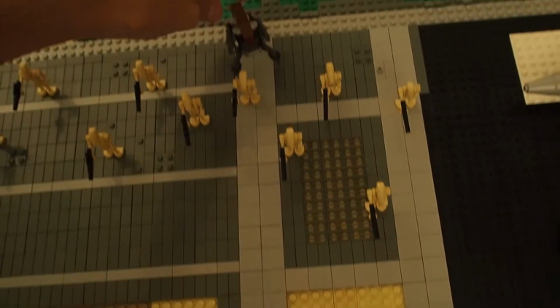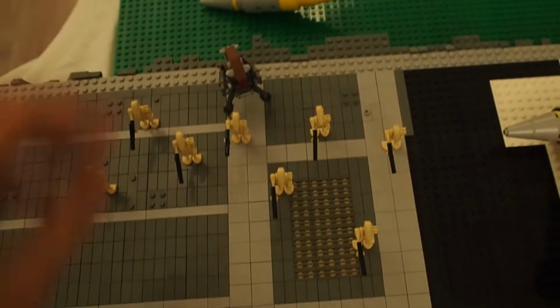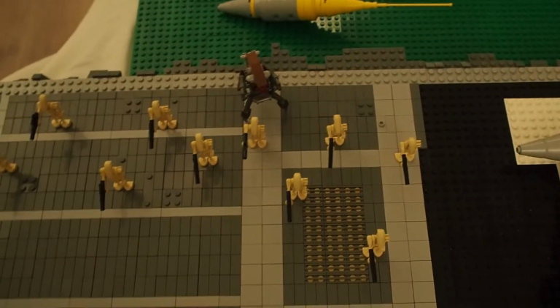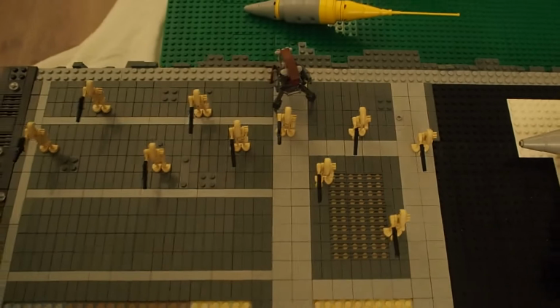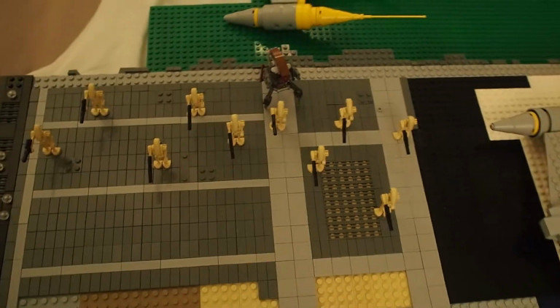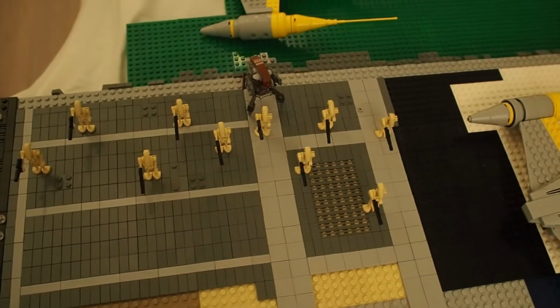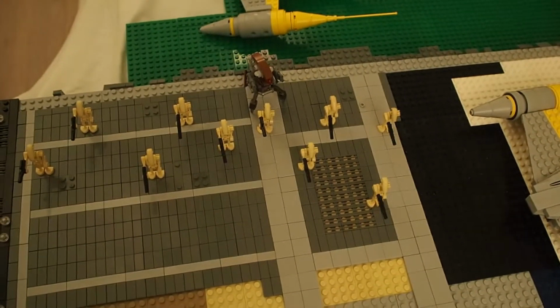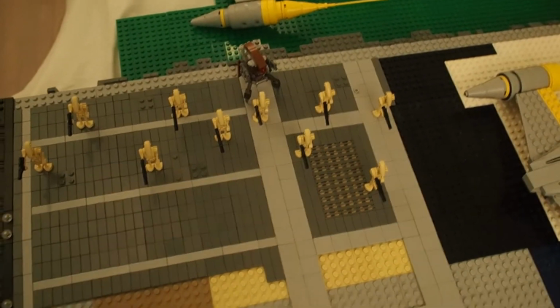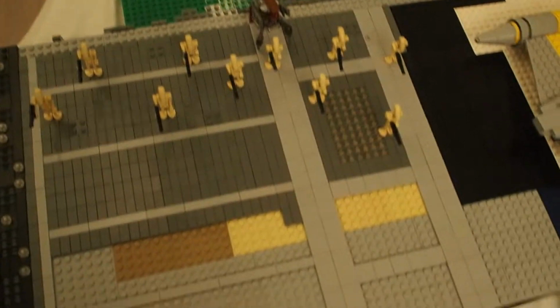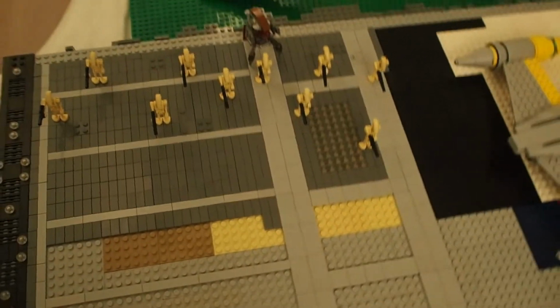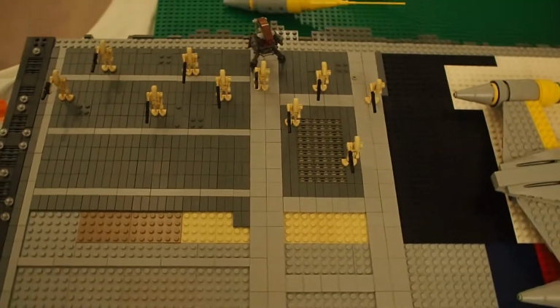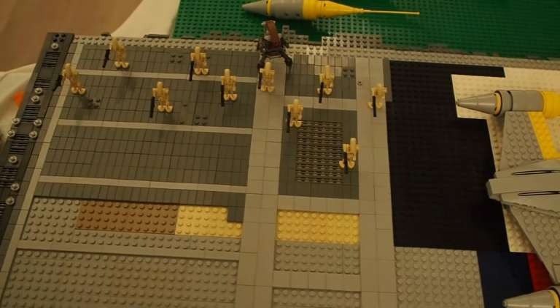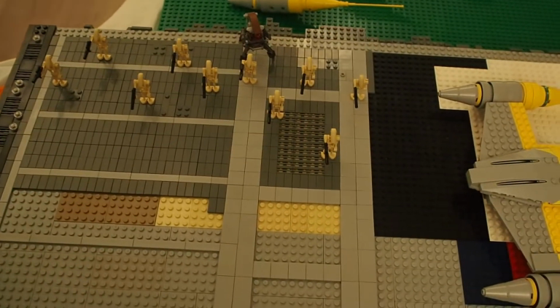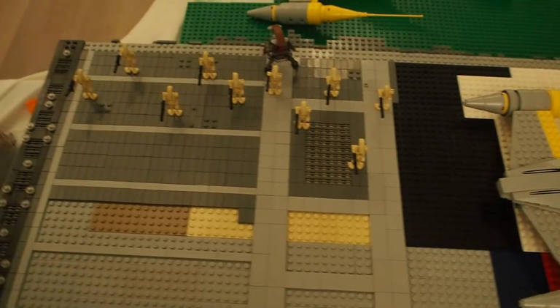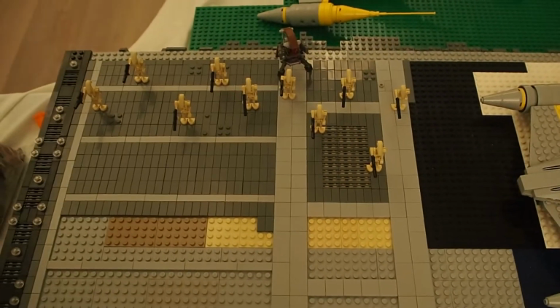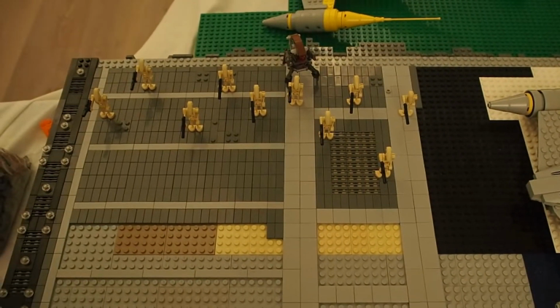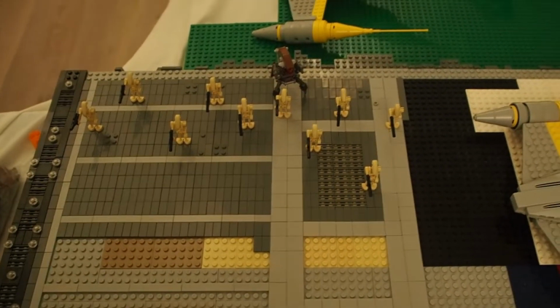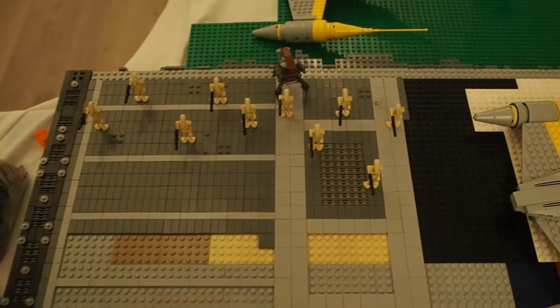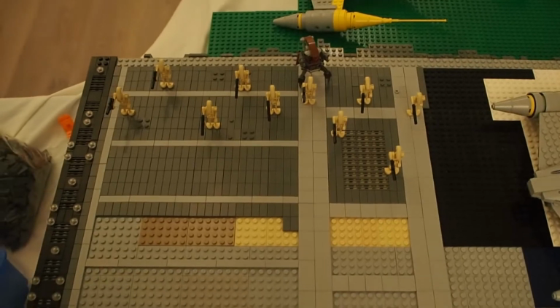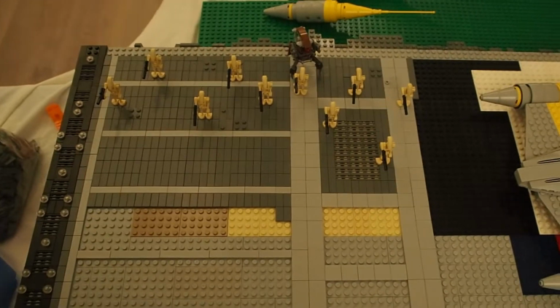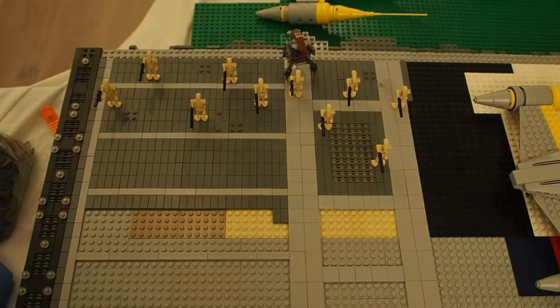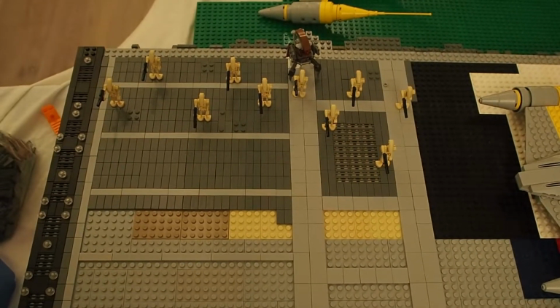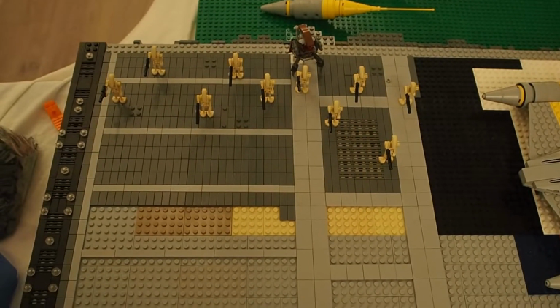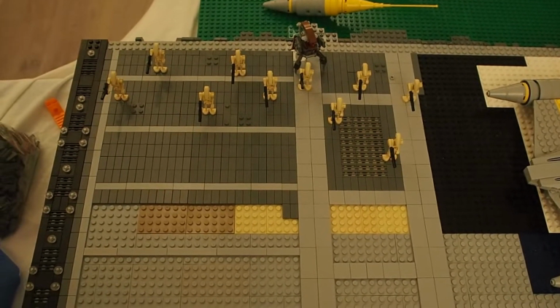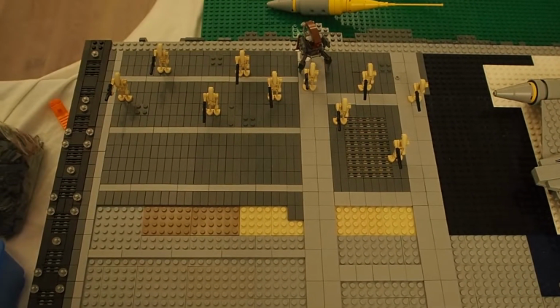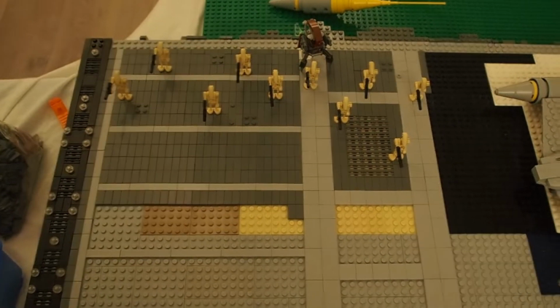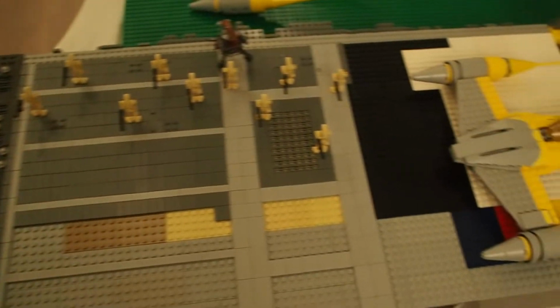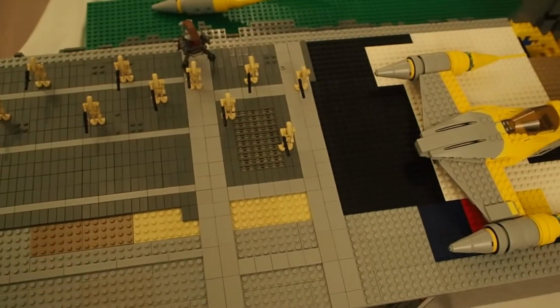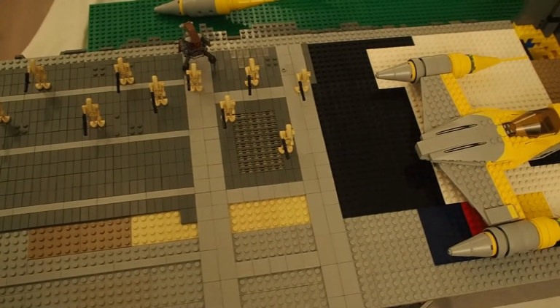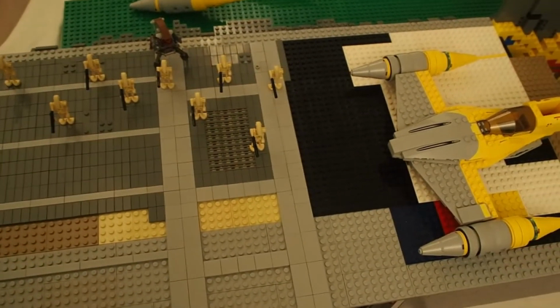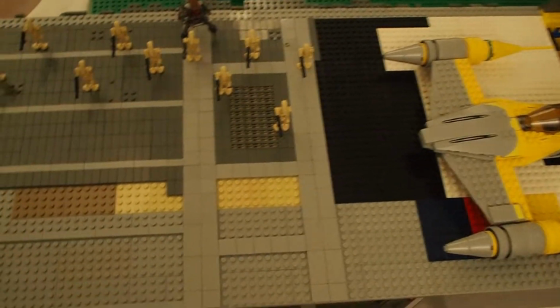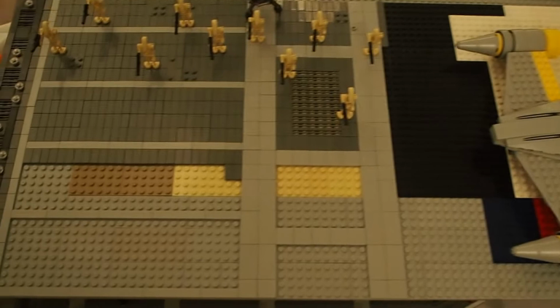In the movie there are three droidekas in the hangar. So we will have to give them a place in this hangar.